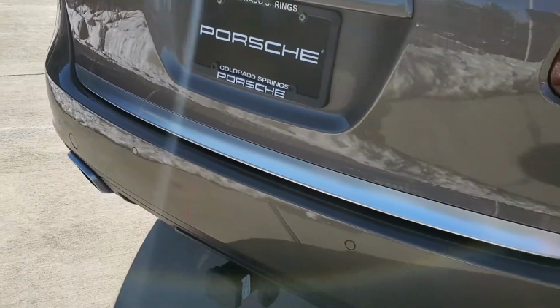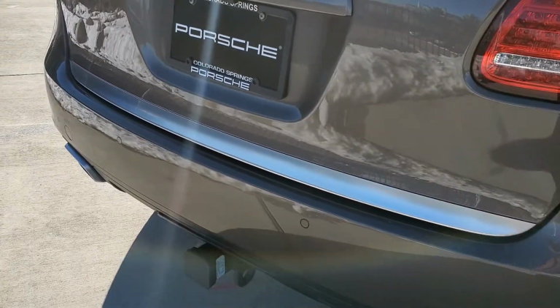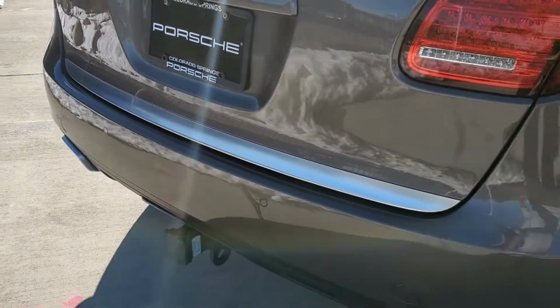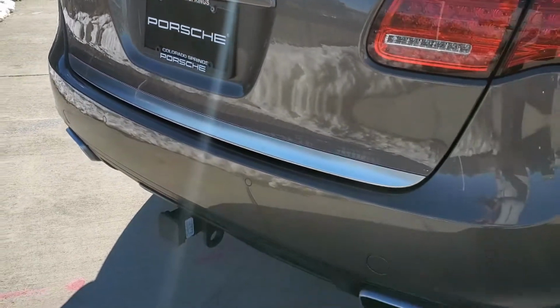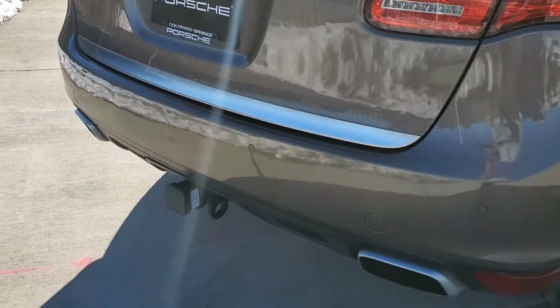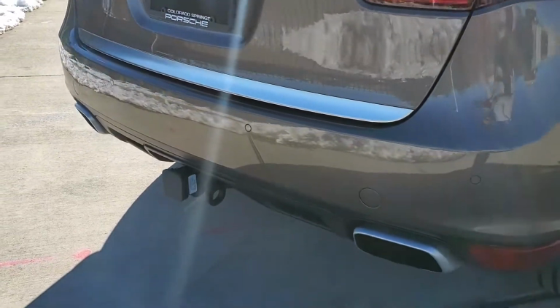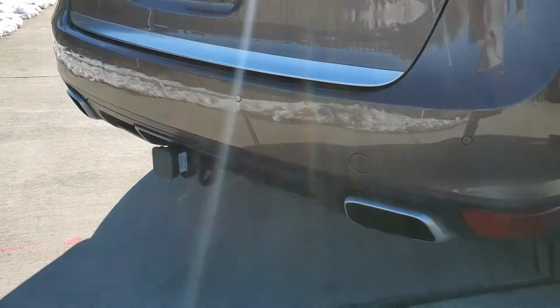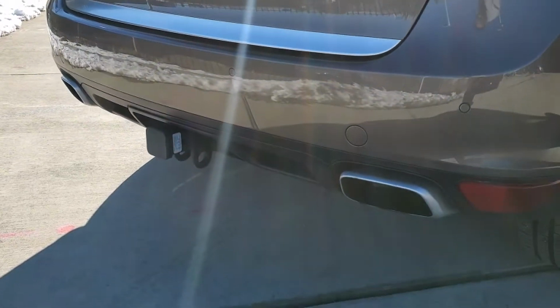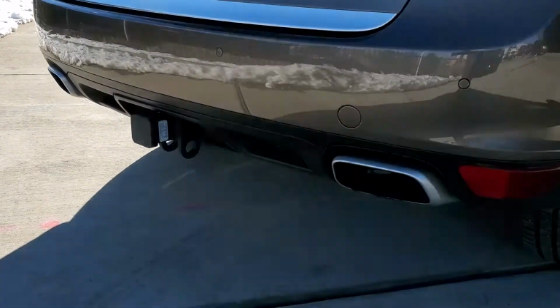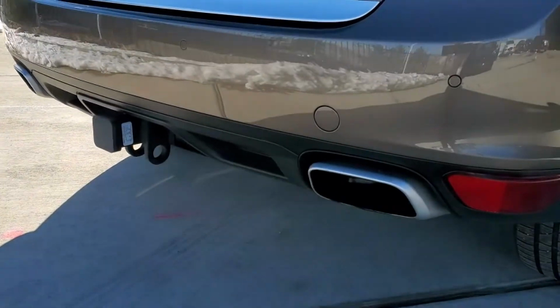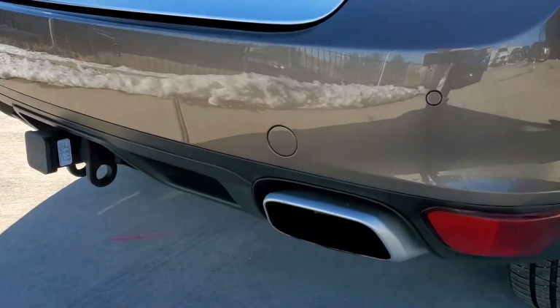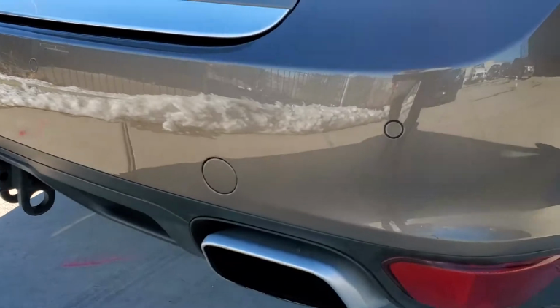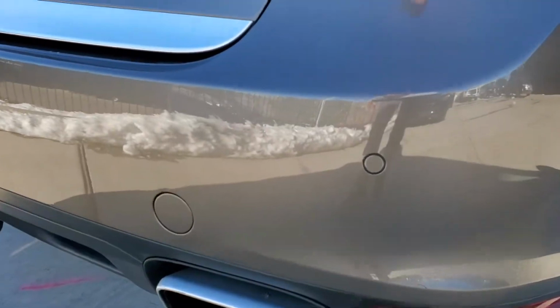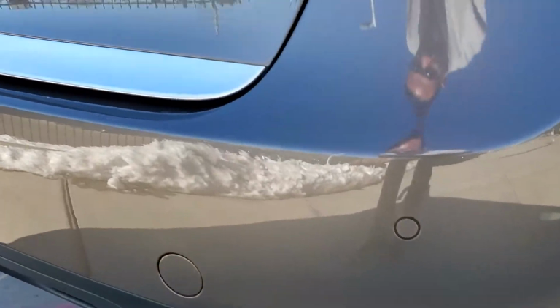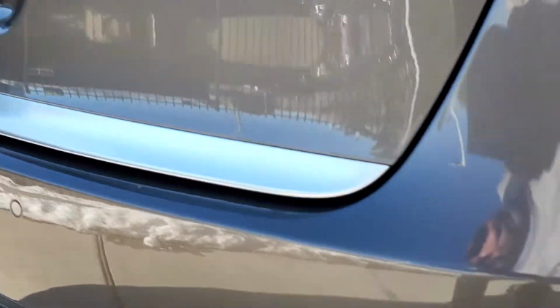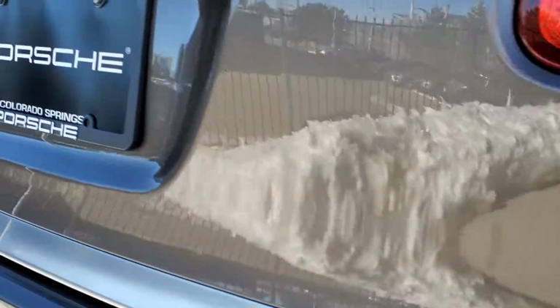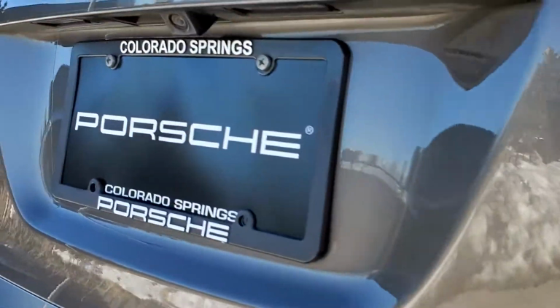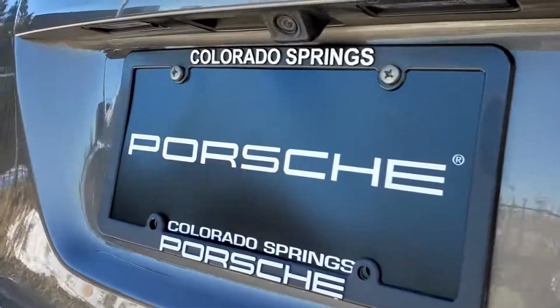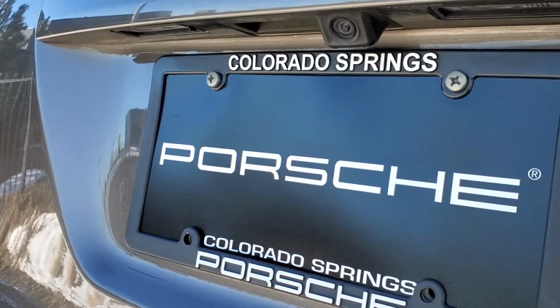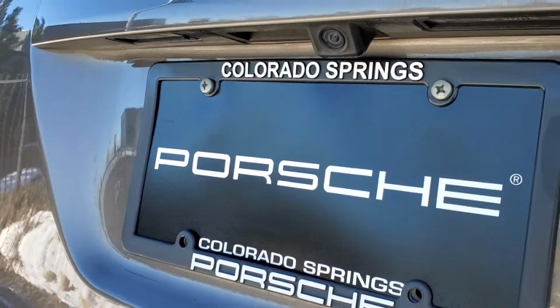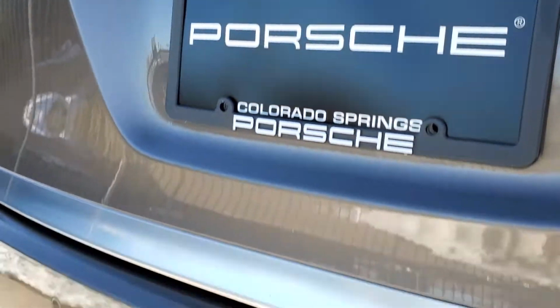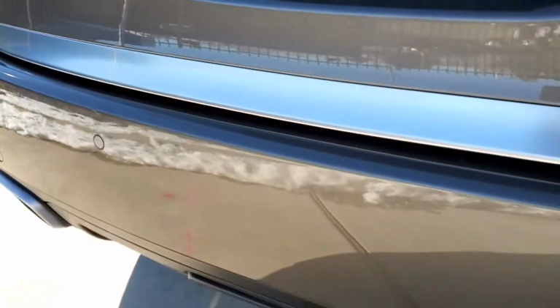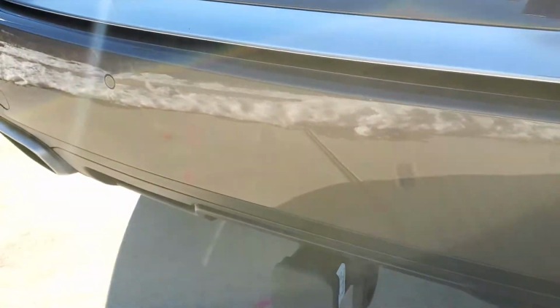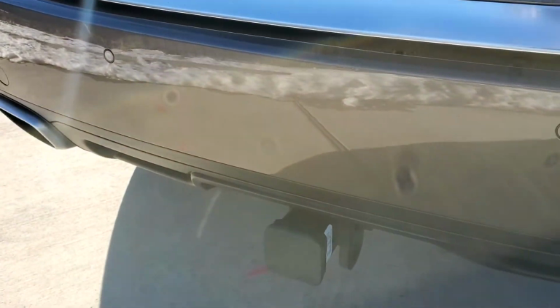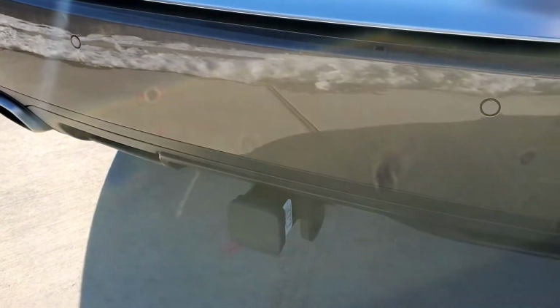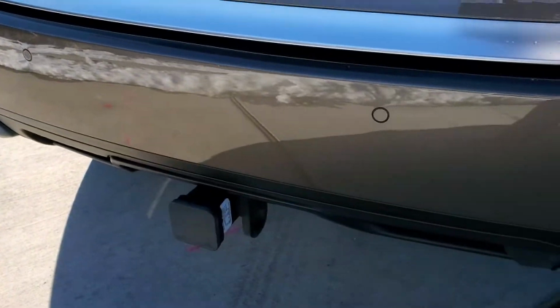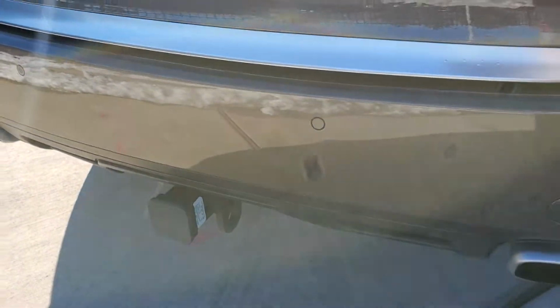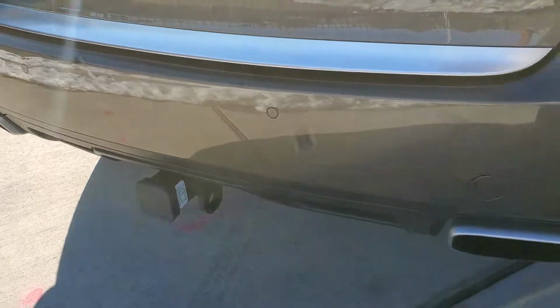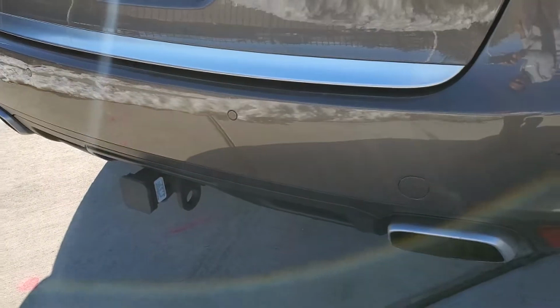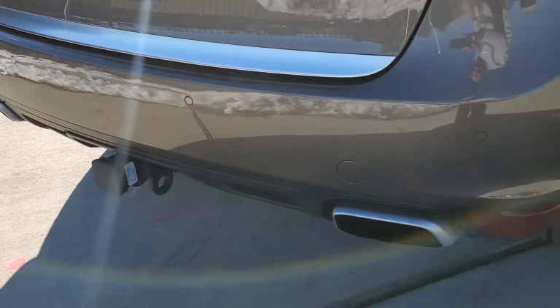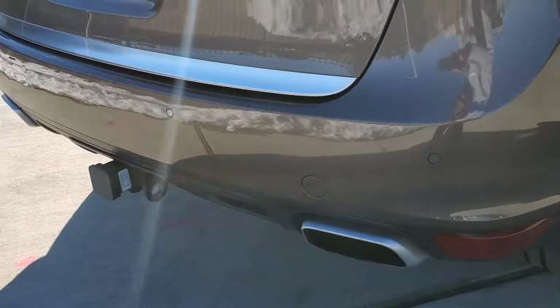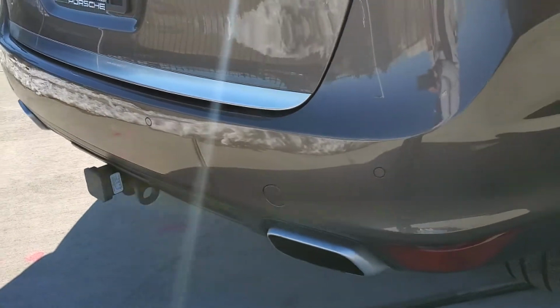You can see here in the back you've got your parking sensors along with your rear view camera, tow hitch — you could tow a nice little sized trailer with that.